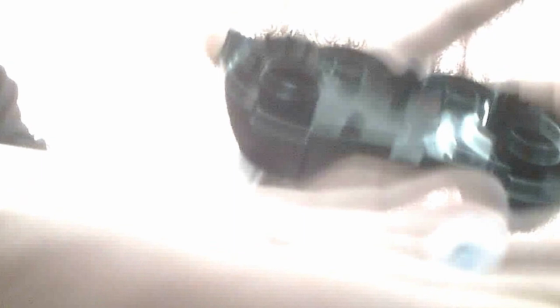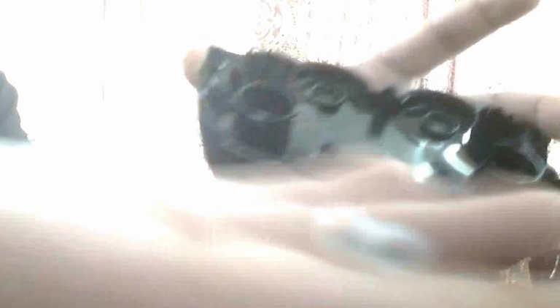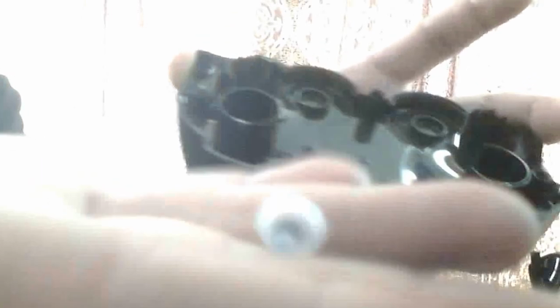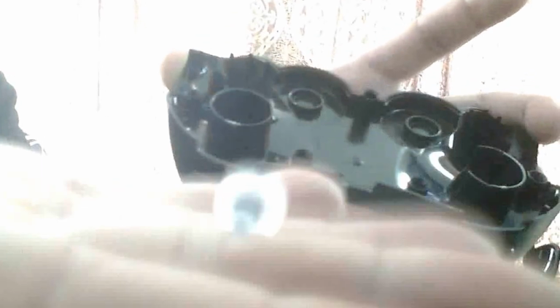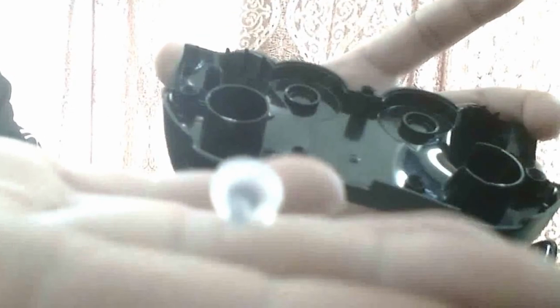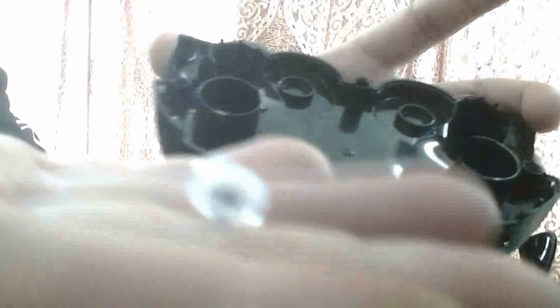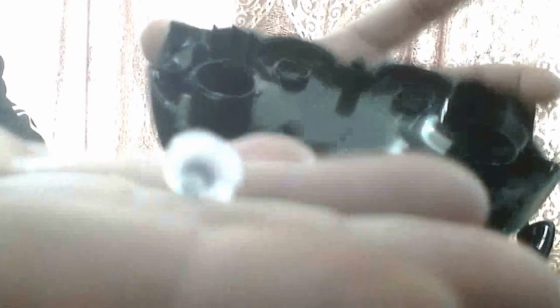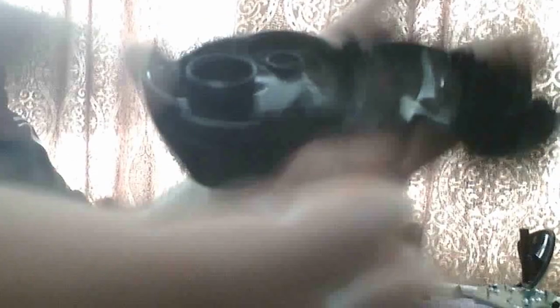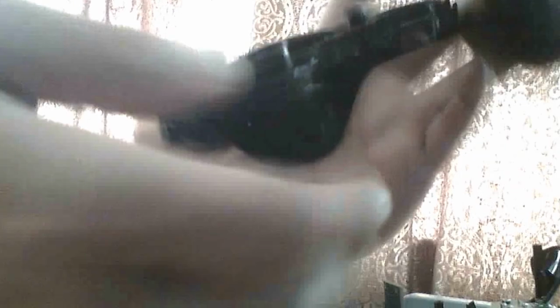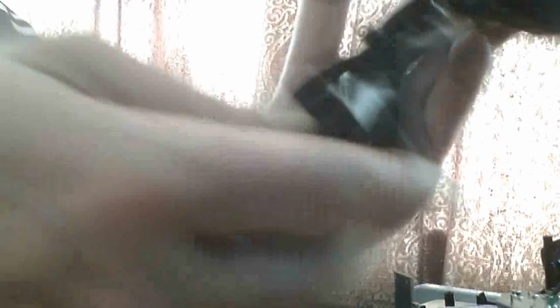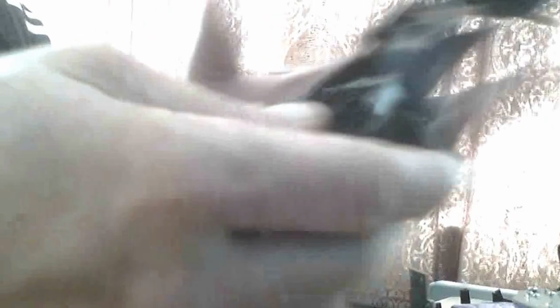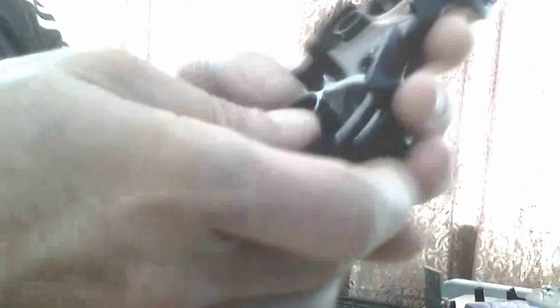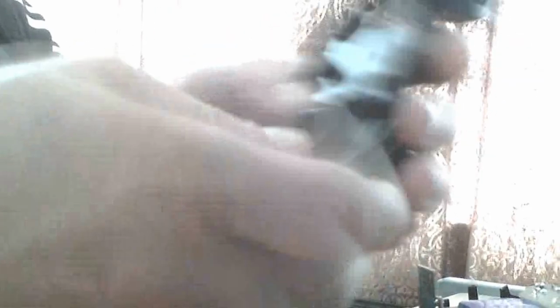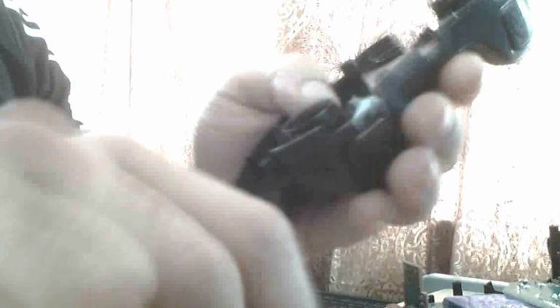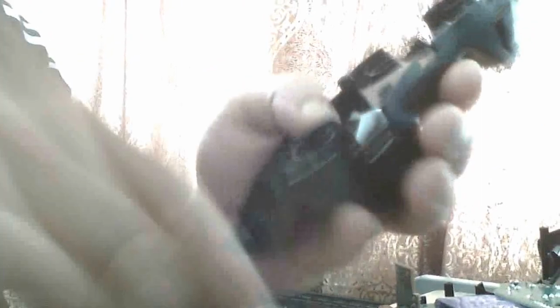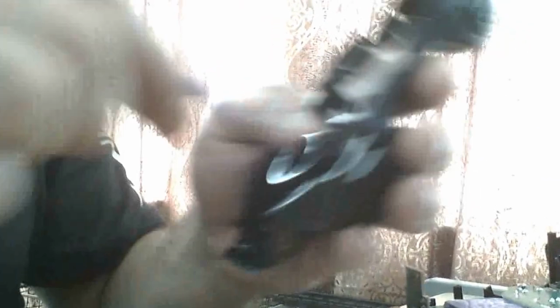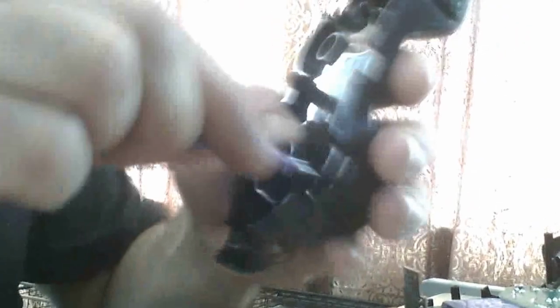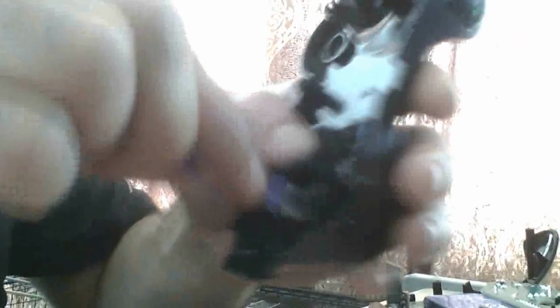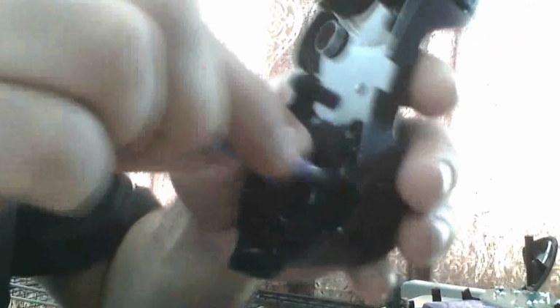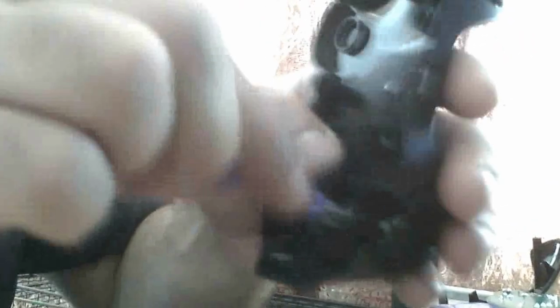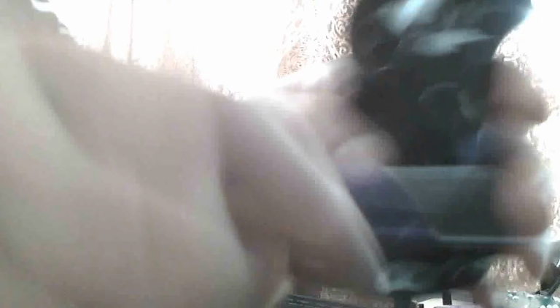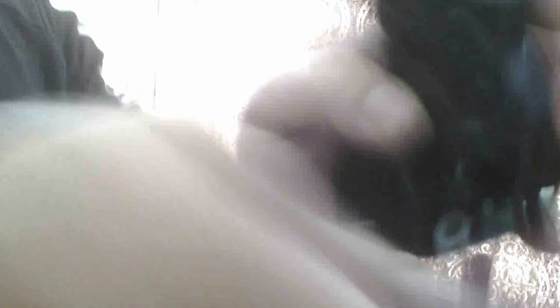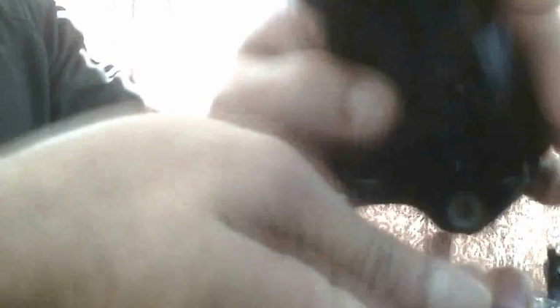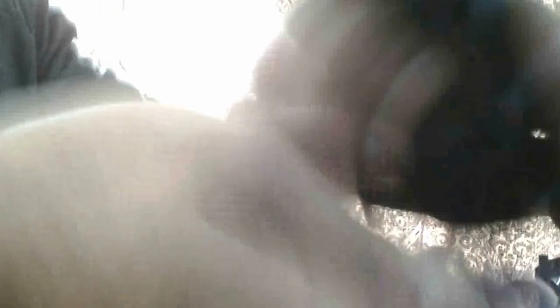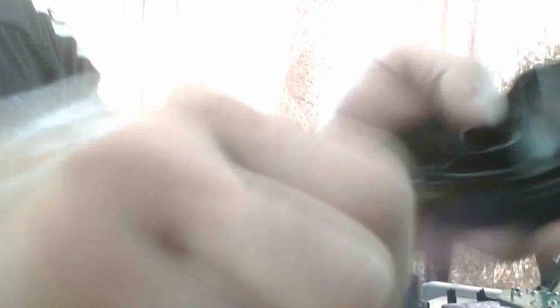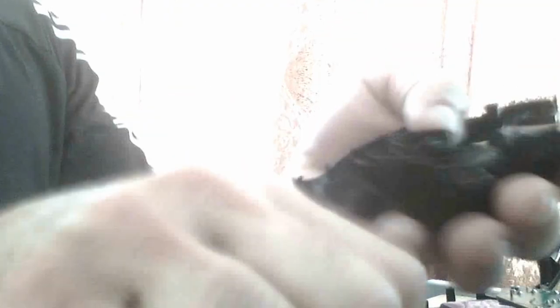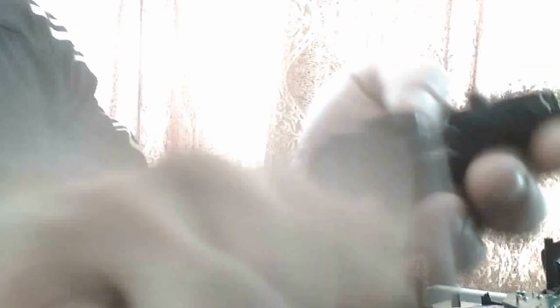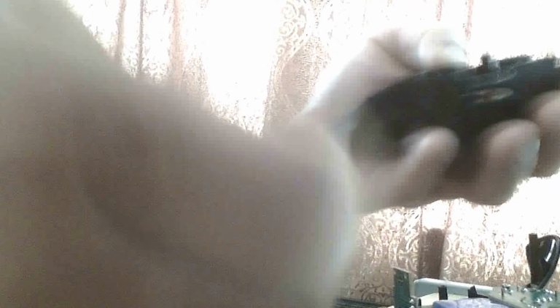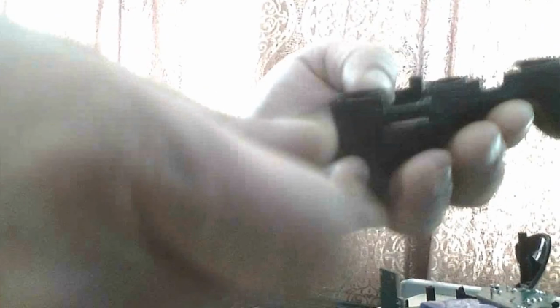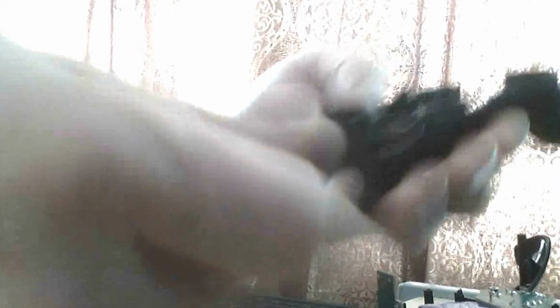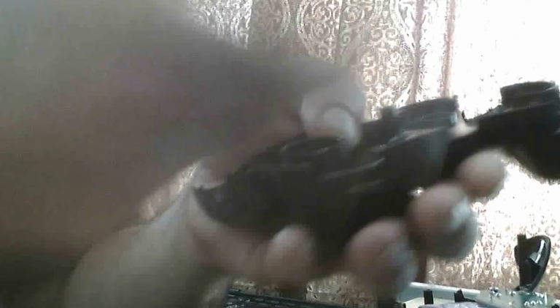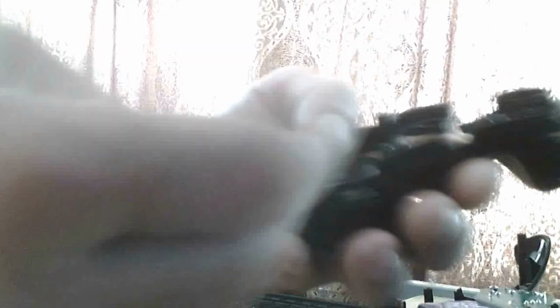They're coming out — you see the plastic, the bottom — they're coming out and they're not in the right position. I couldn't screw it, so I opened it again and reset again.